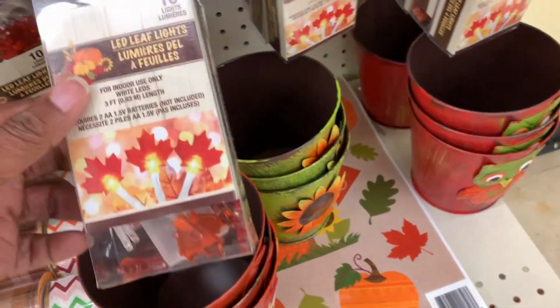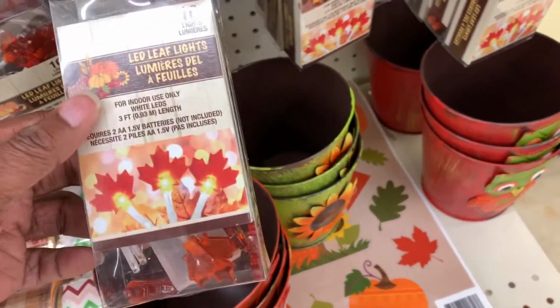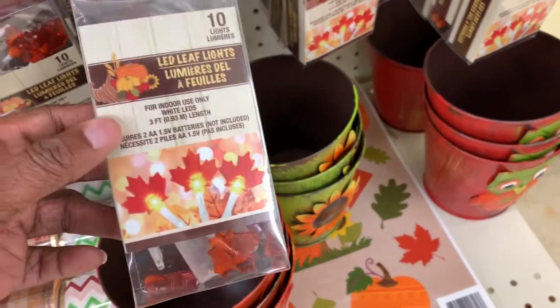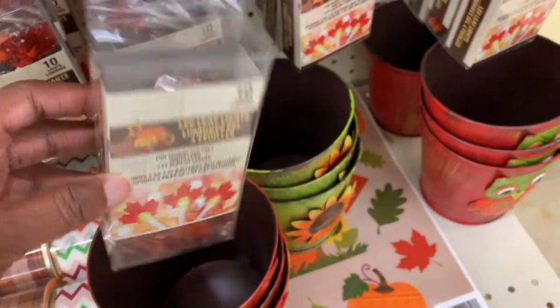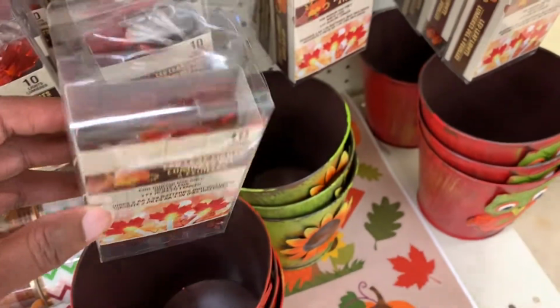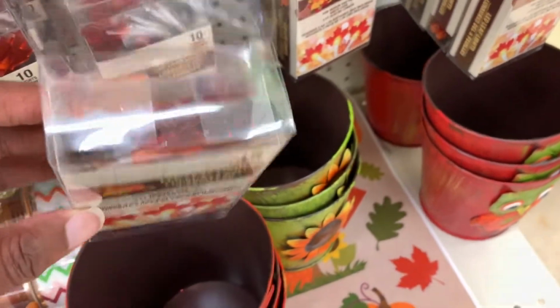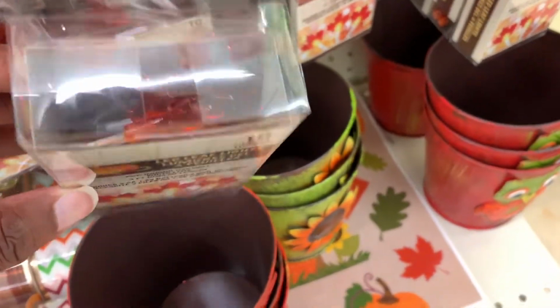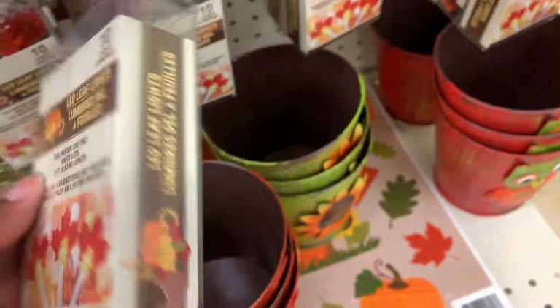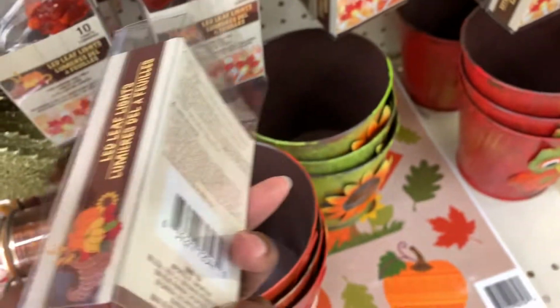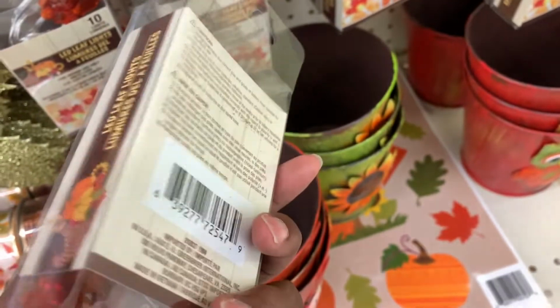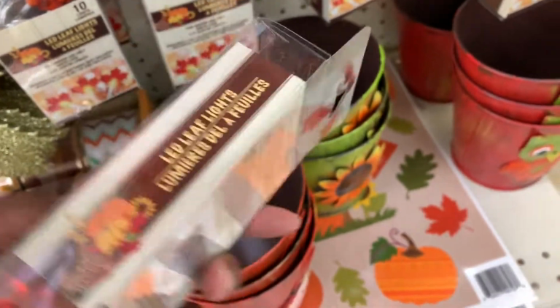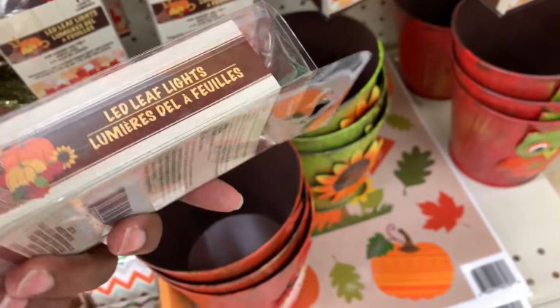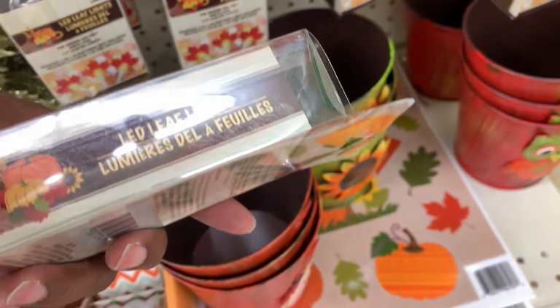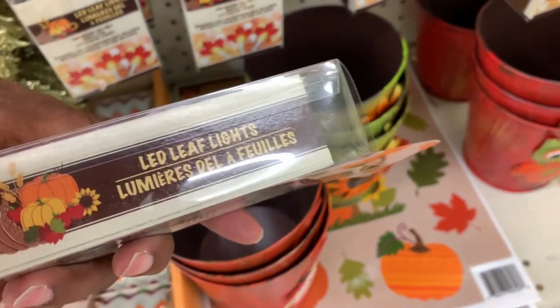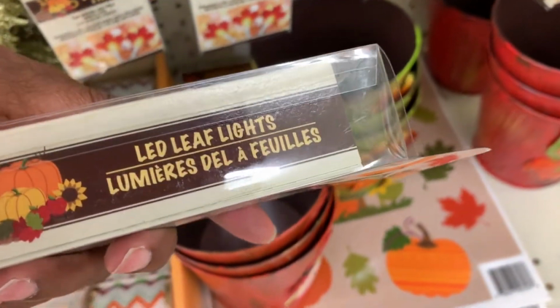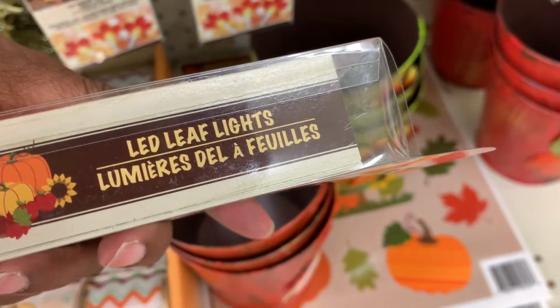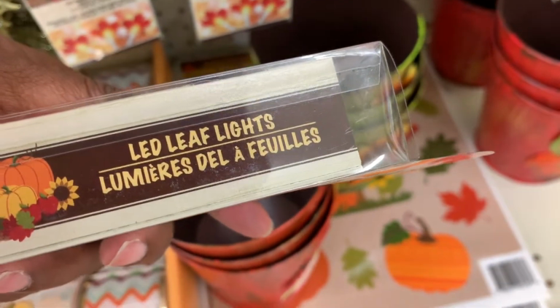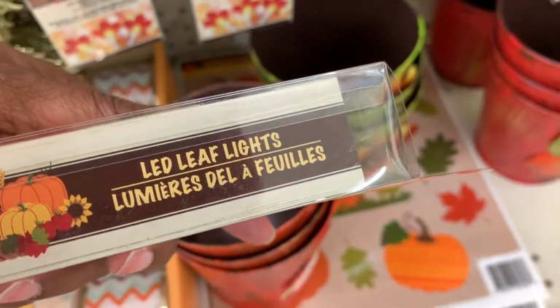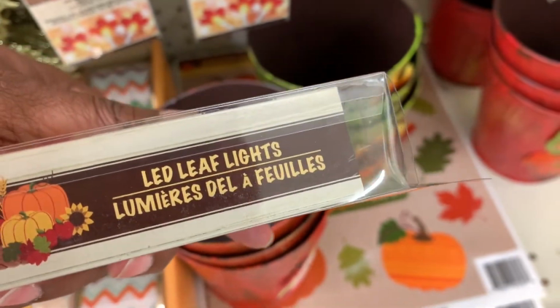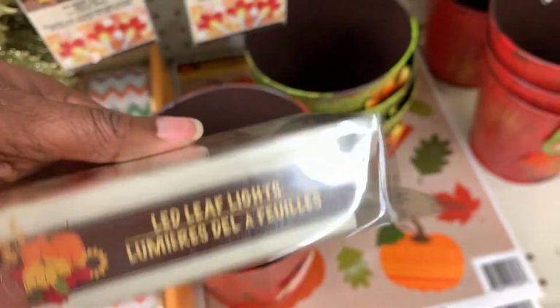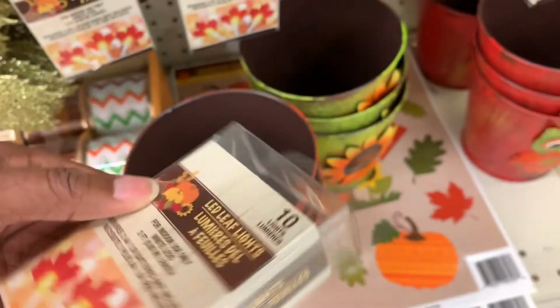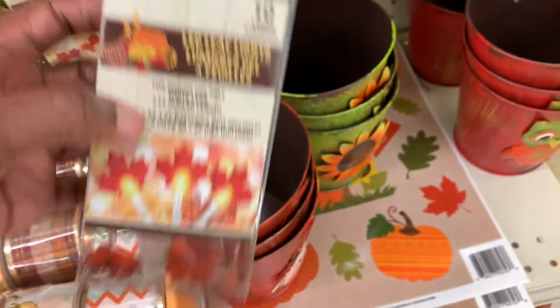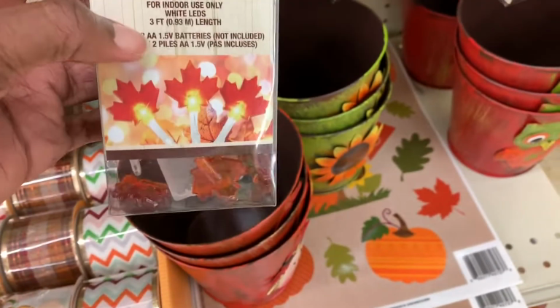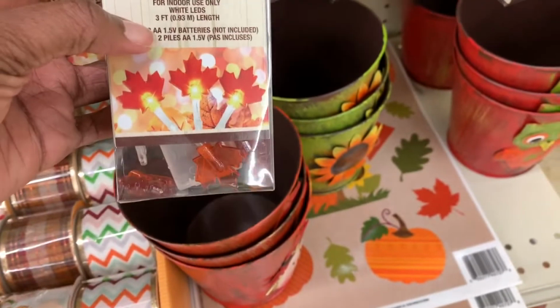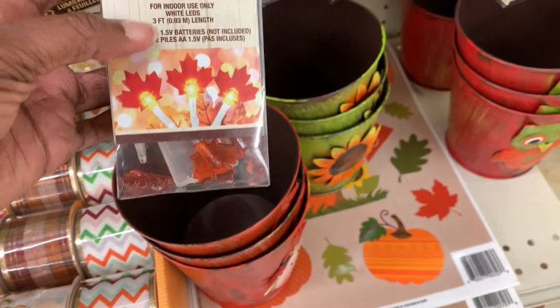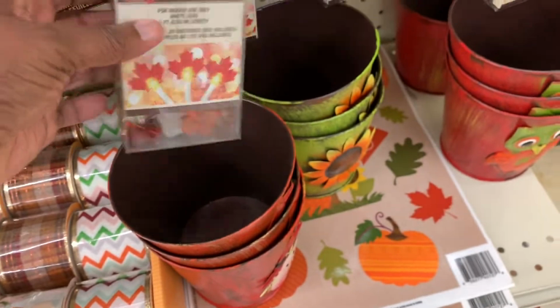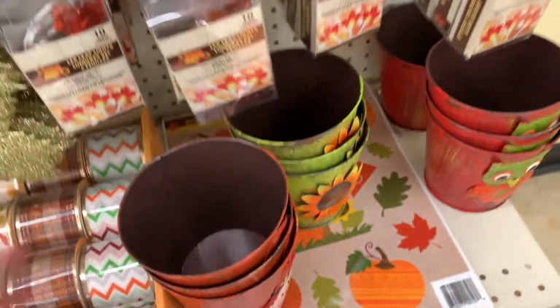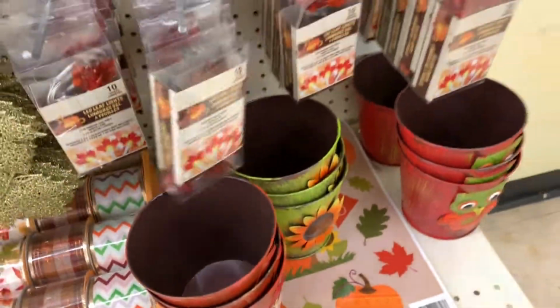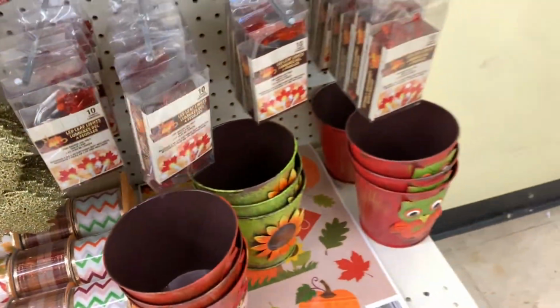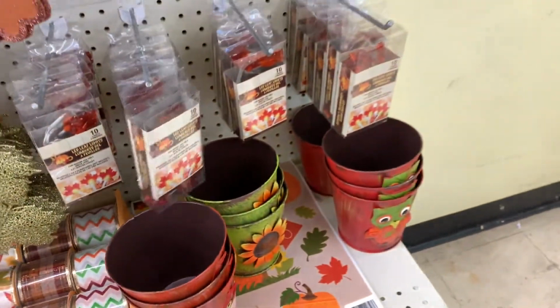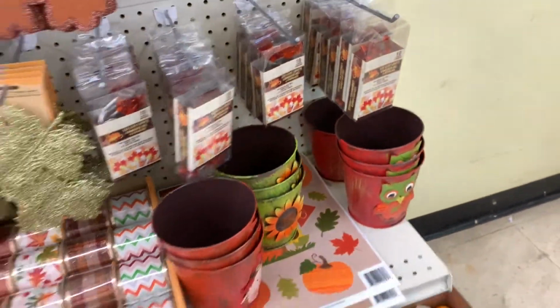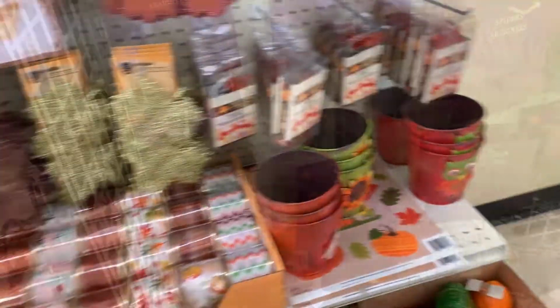These little LED lights are really cute outside, or you could put them around a decoration on any kind of table — that would be pretty too.